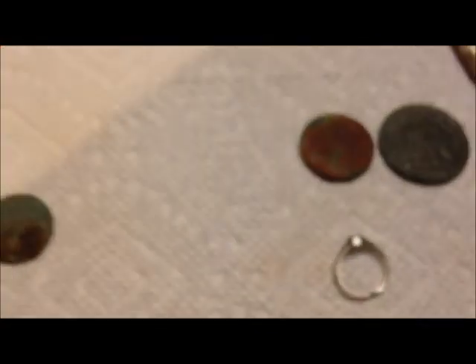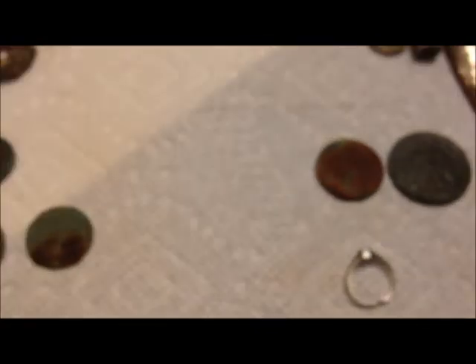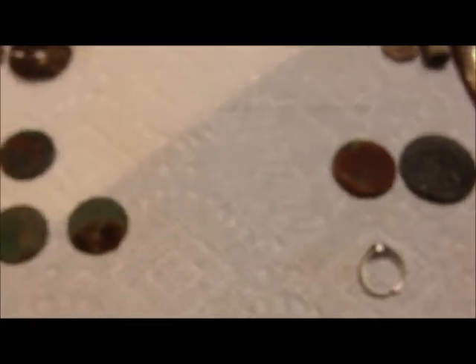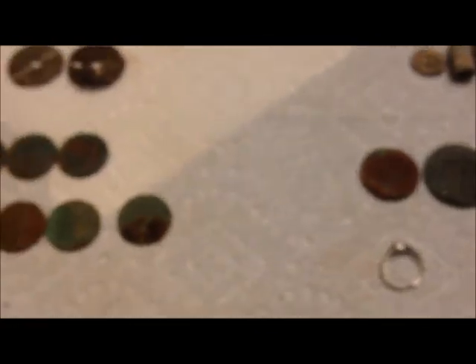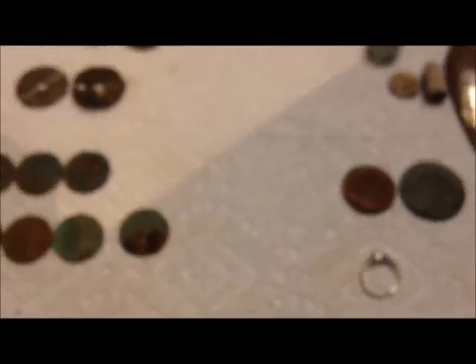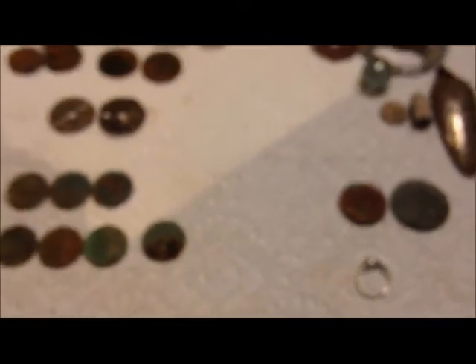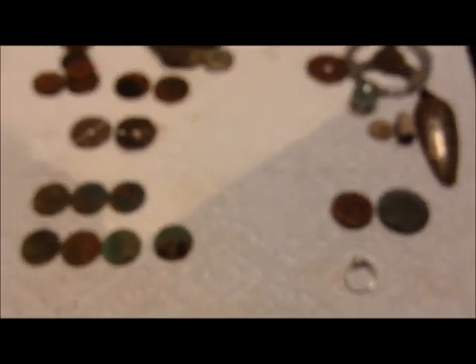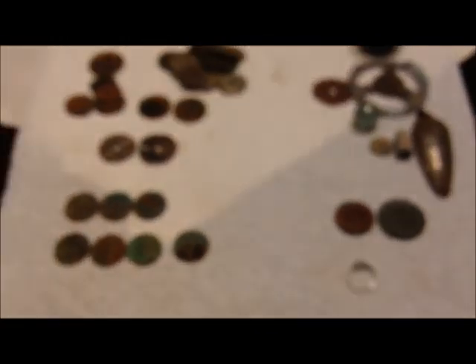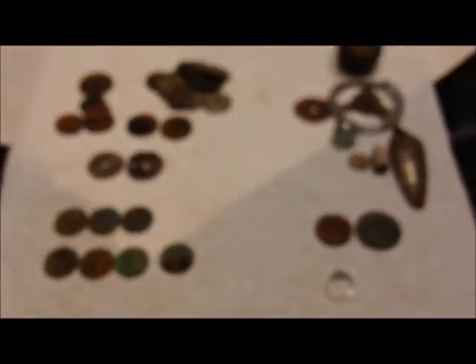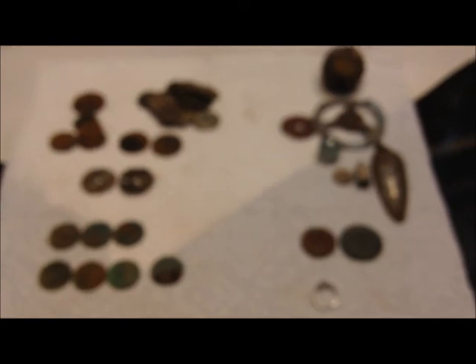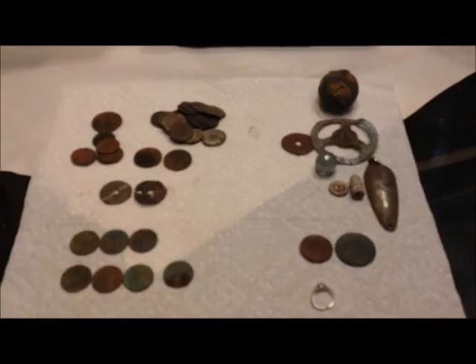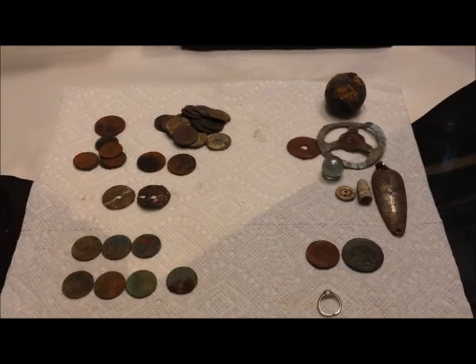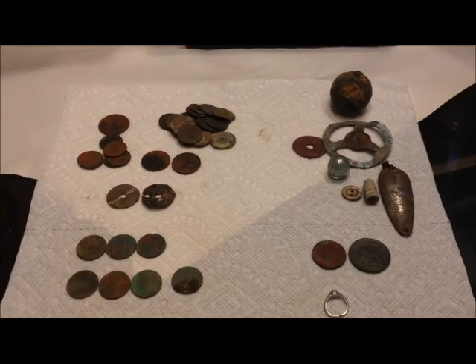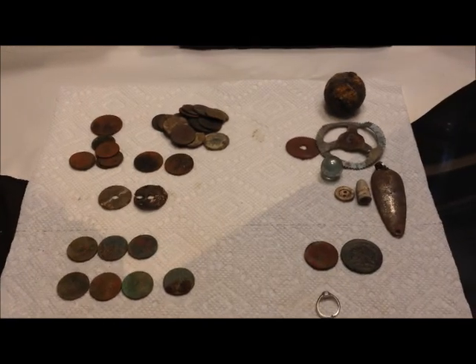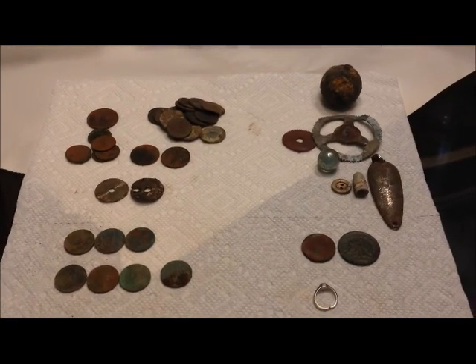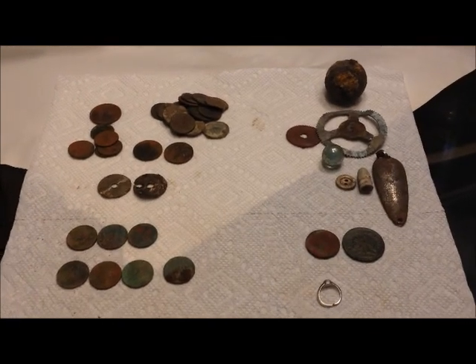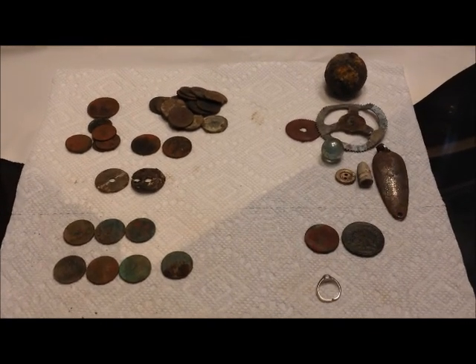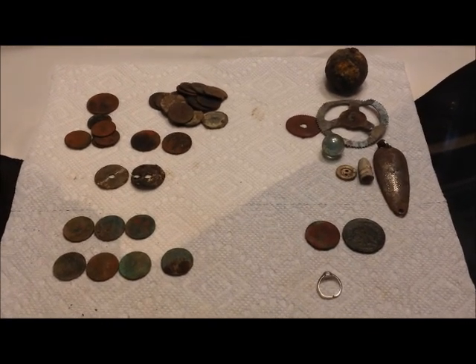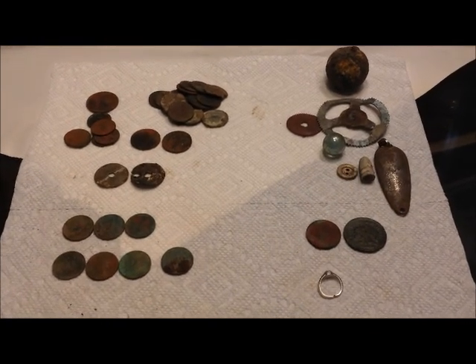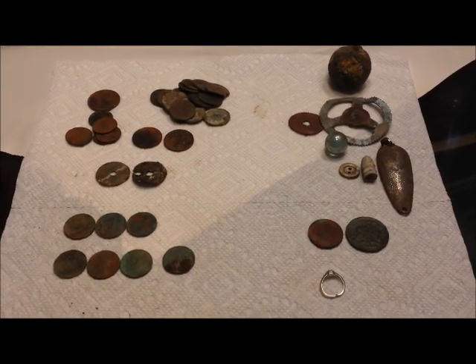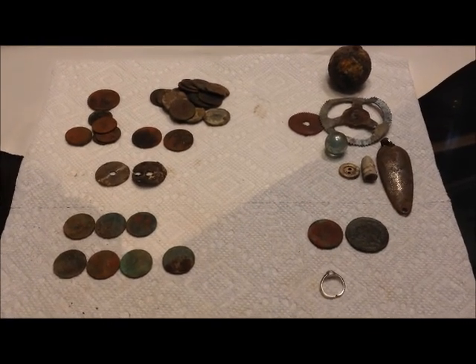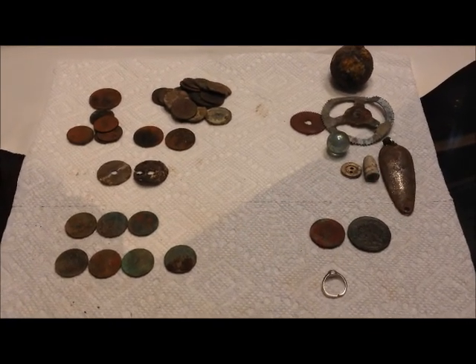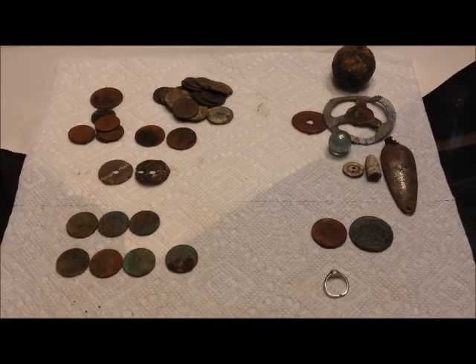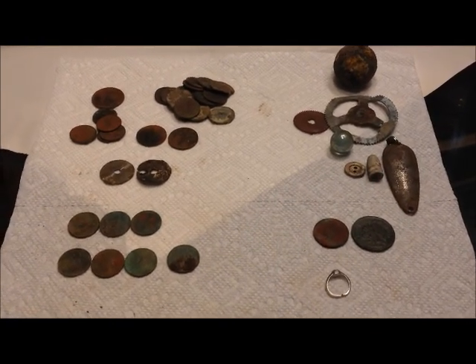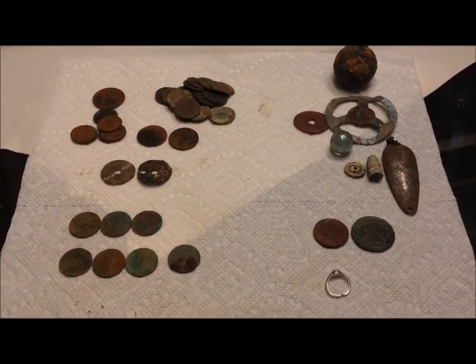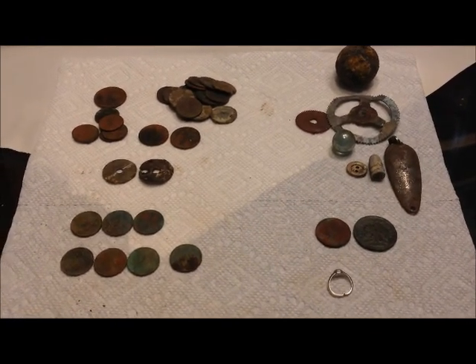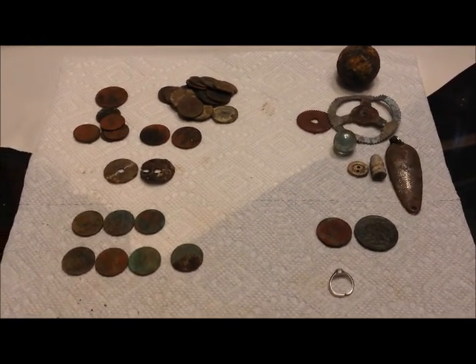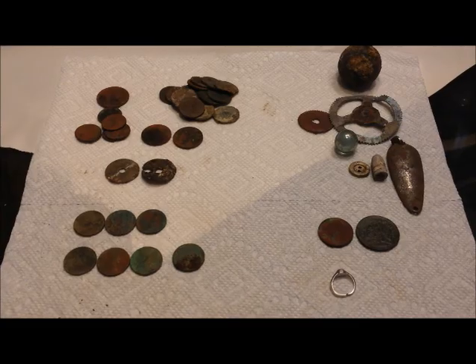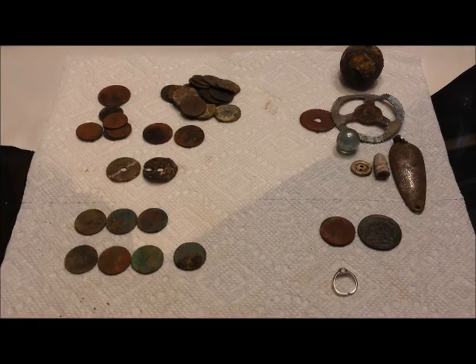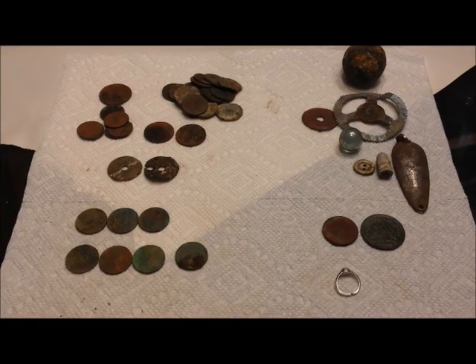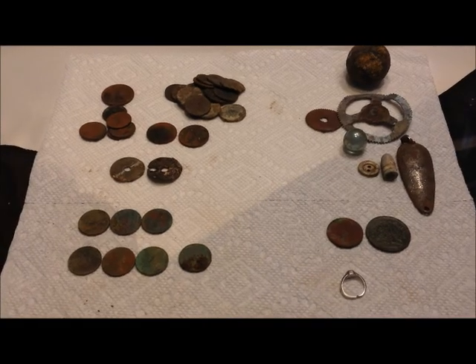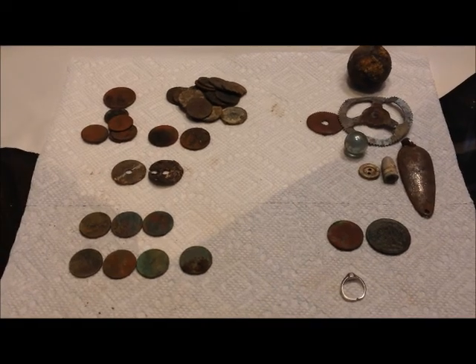Anyway, we've been getting rain, rain, and more rain - it's pouring down raining outside right now. If it ever dries up we'll get back out and do some more digging.